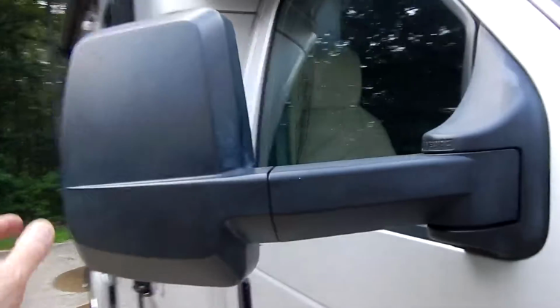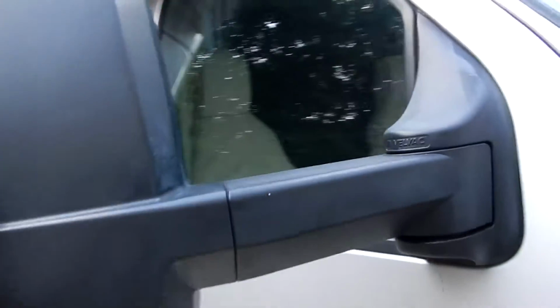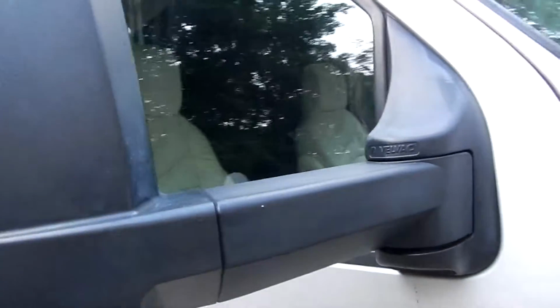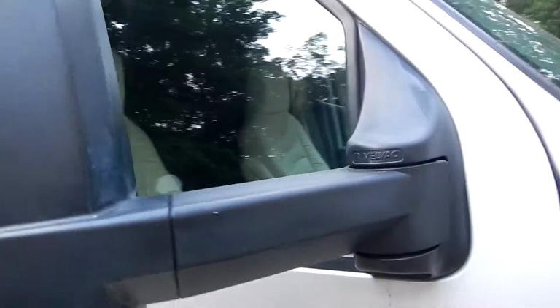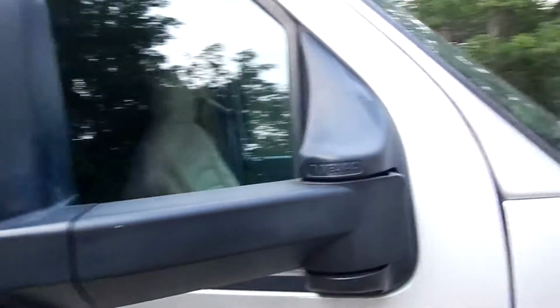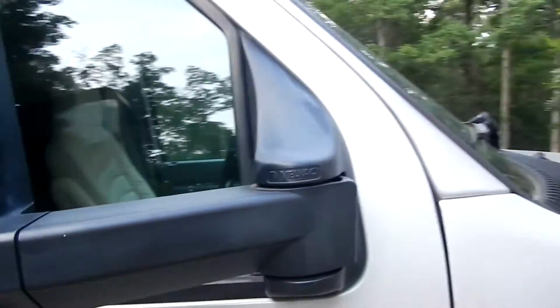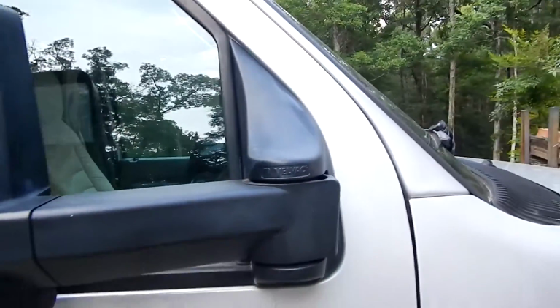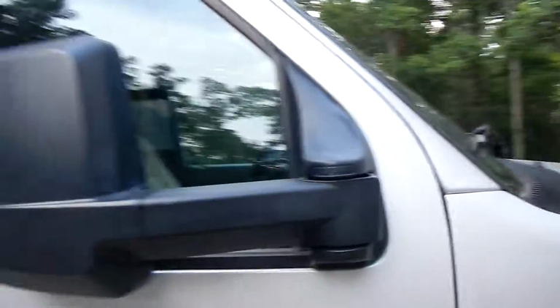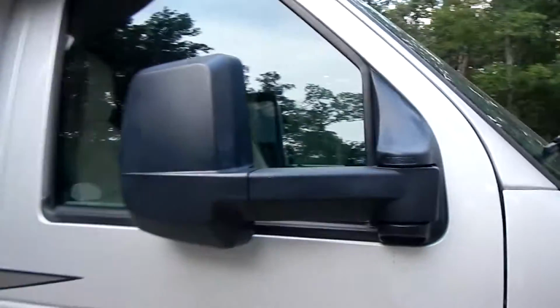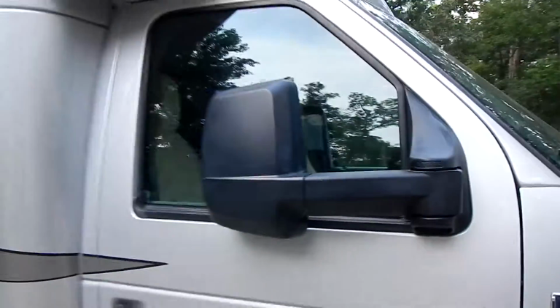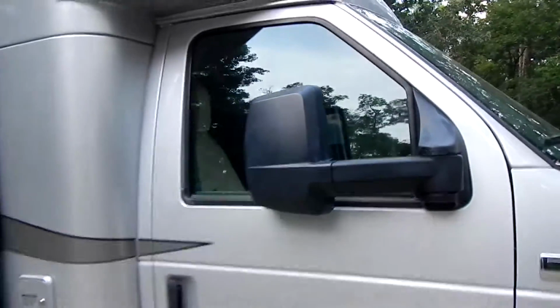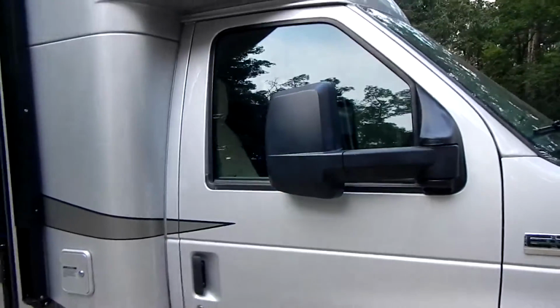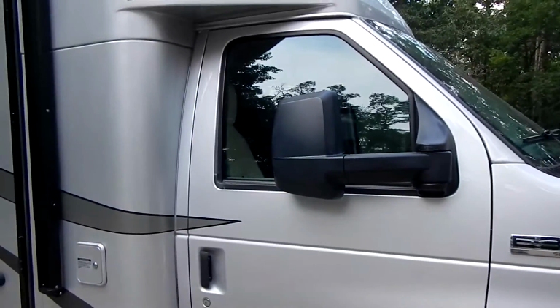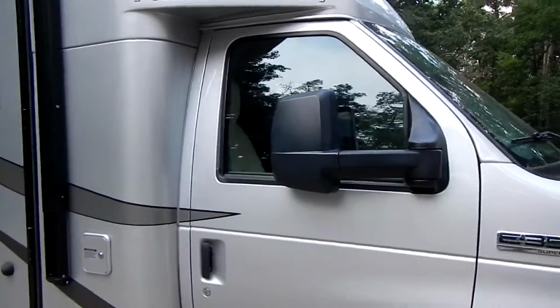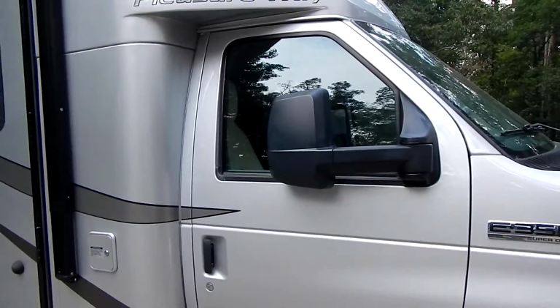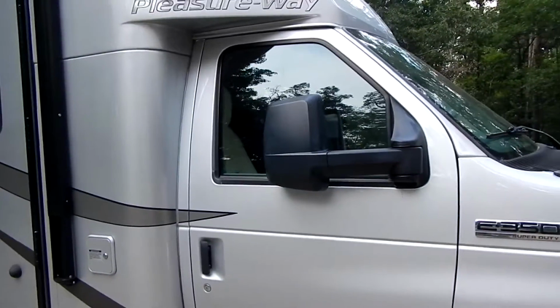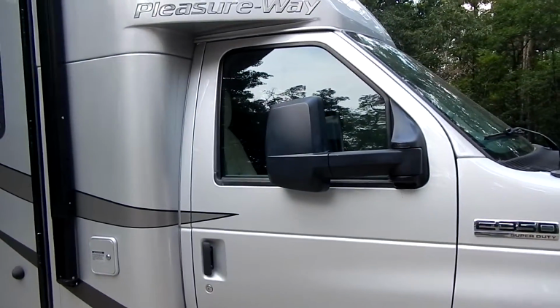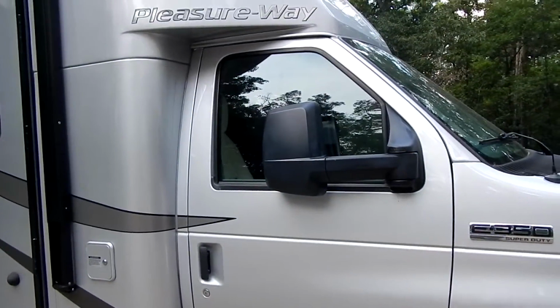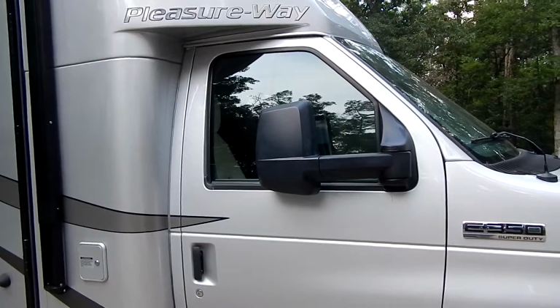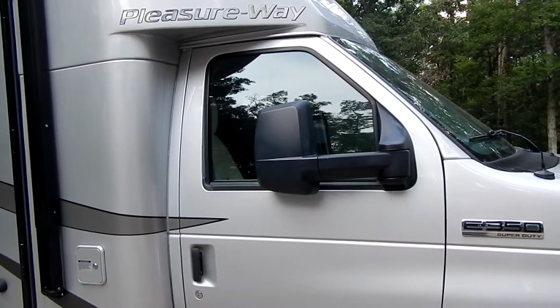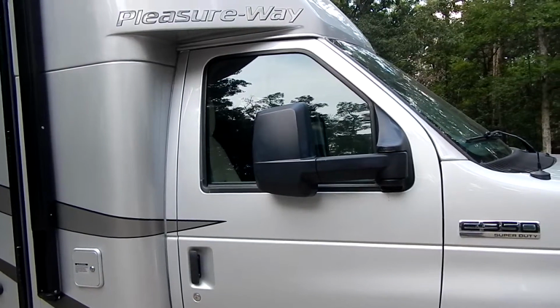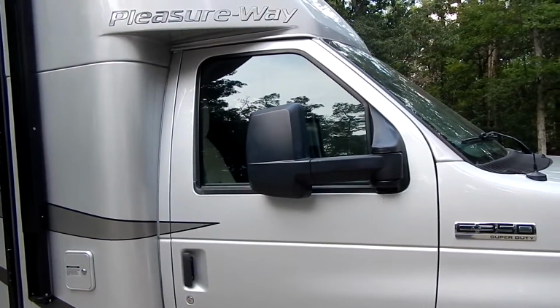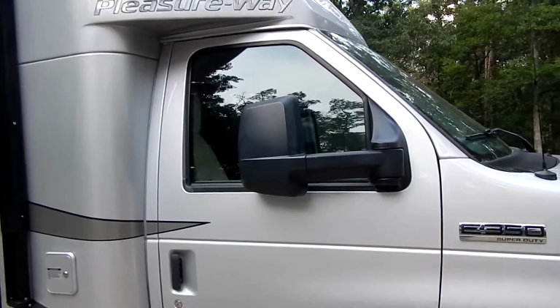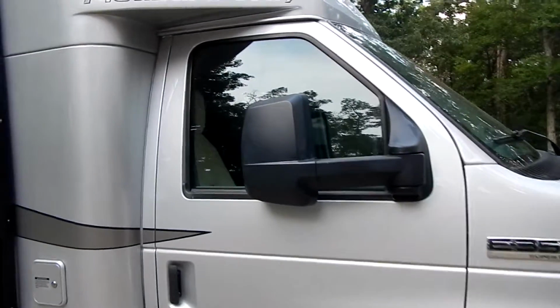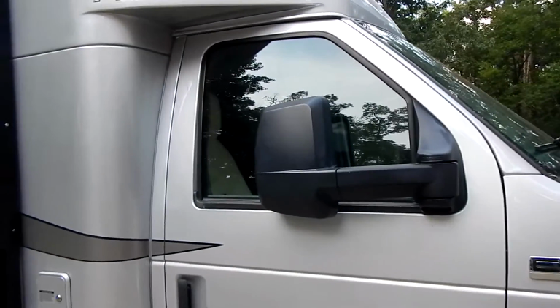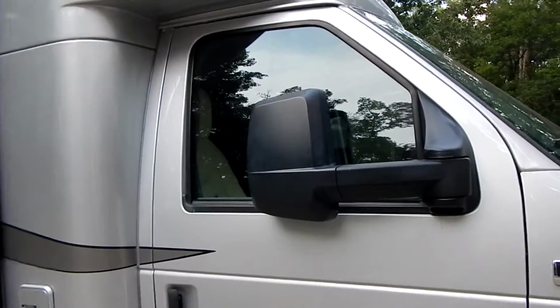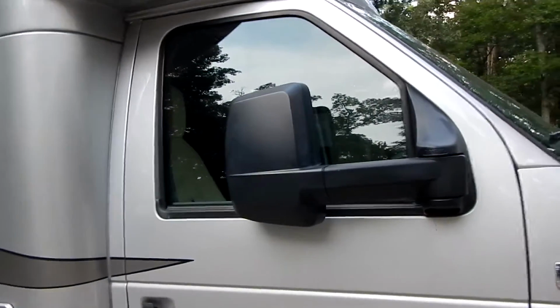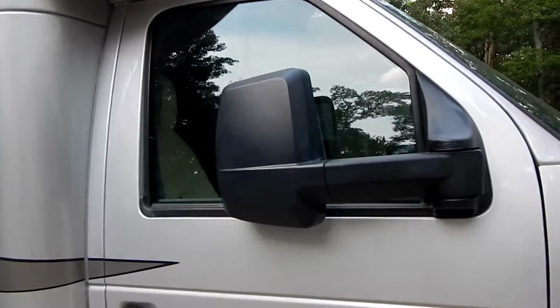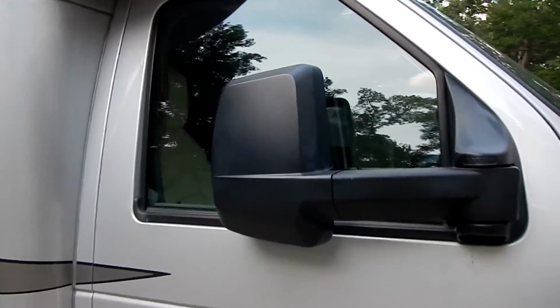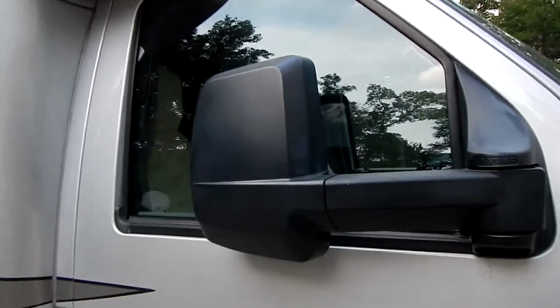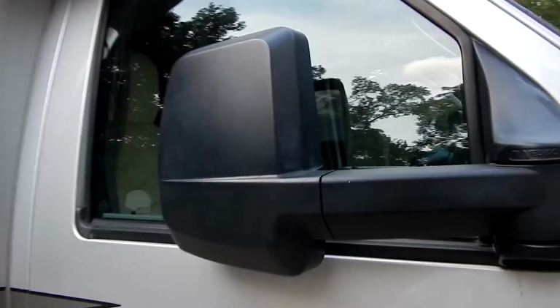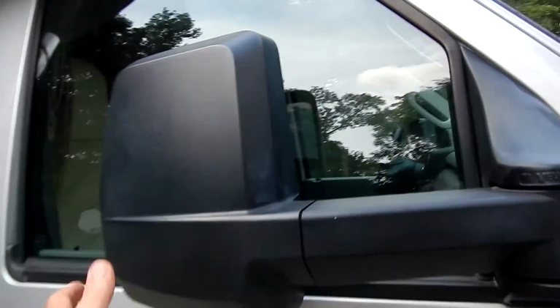The side view mirrors fold in if you need to. You can put it in somewhere that's nine feet nine inches with the mirrors out, and it's ten feet five inches high including the antenna.